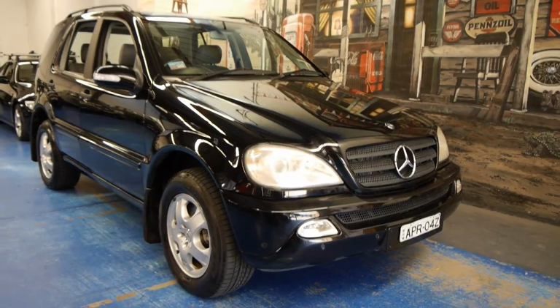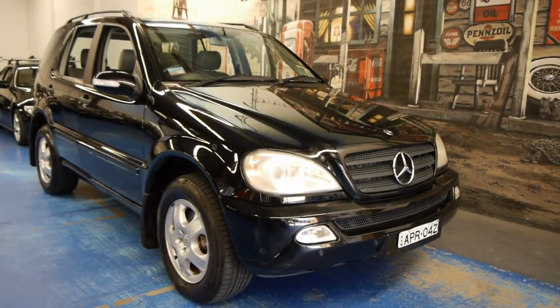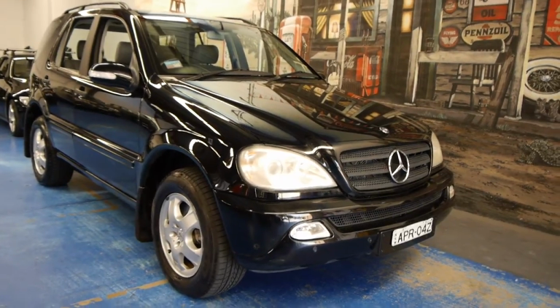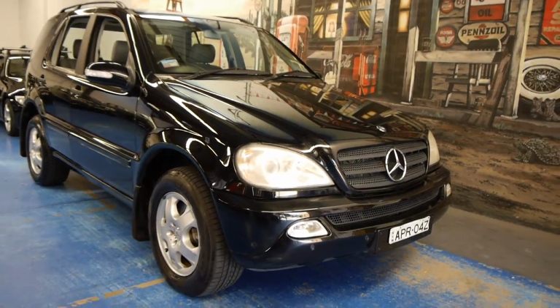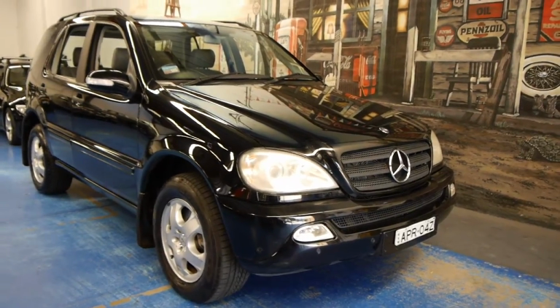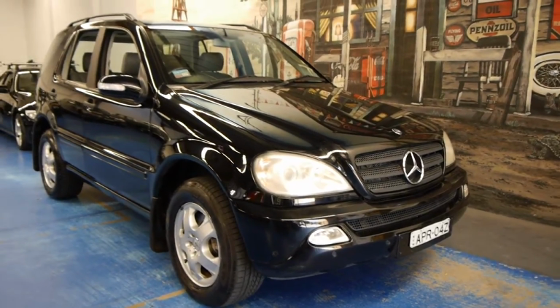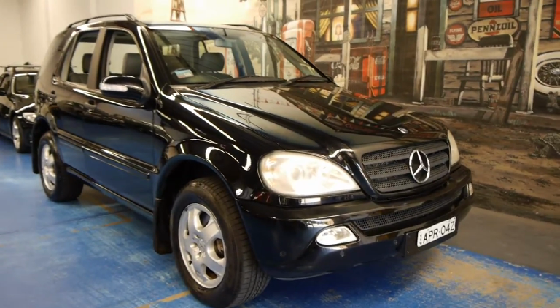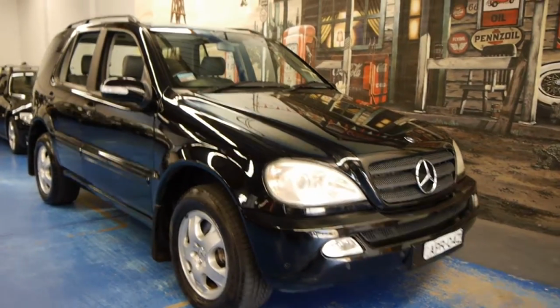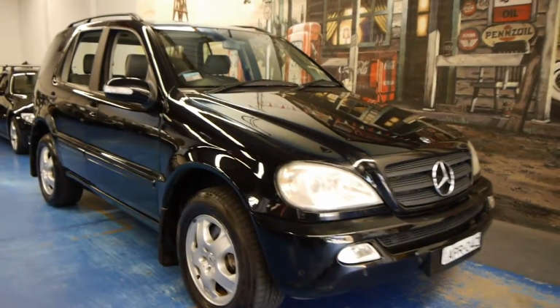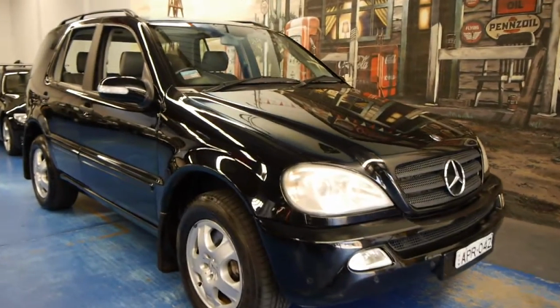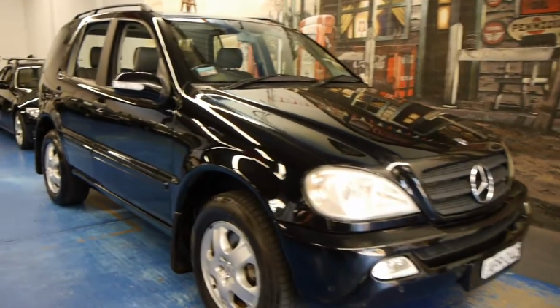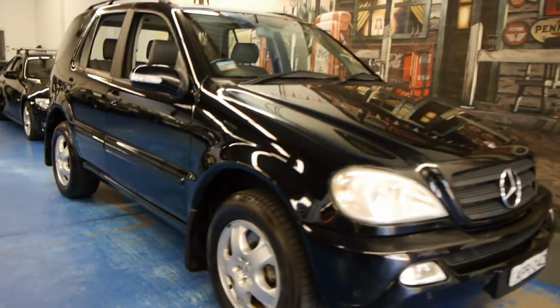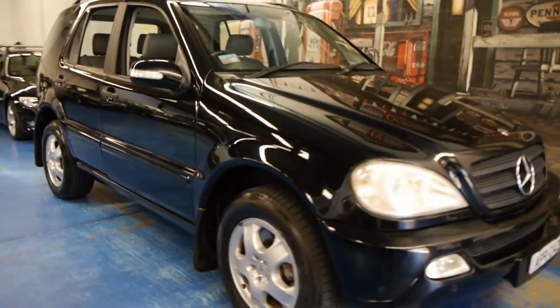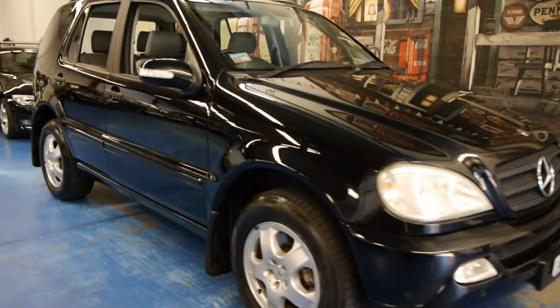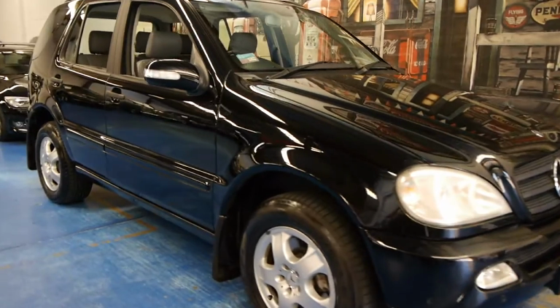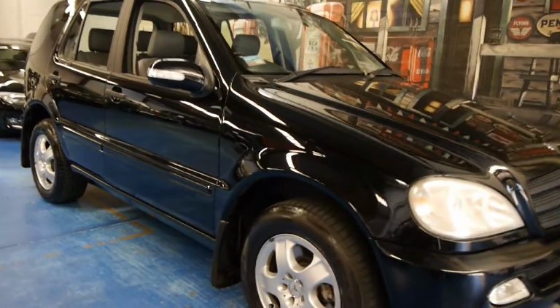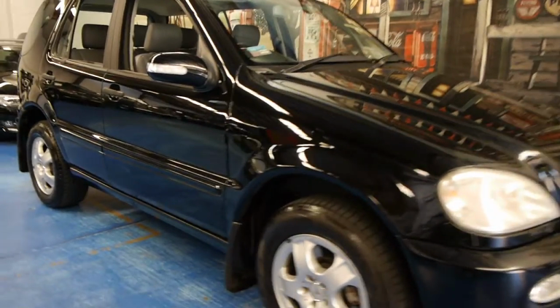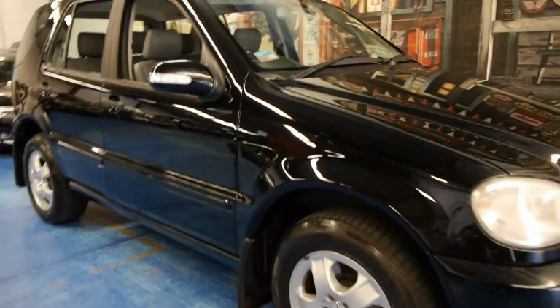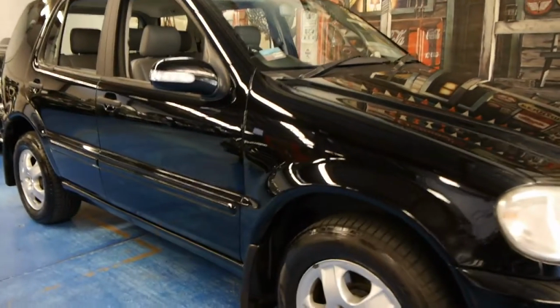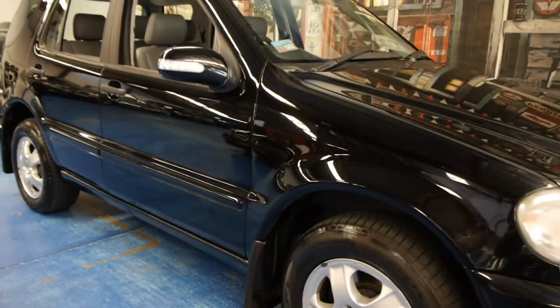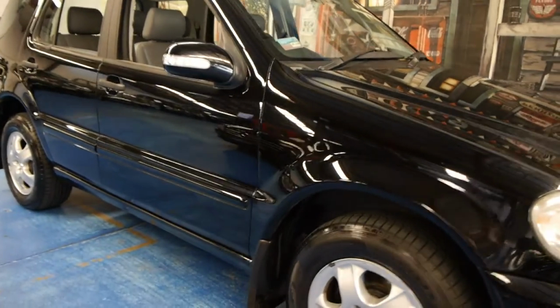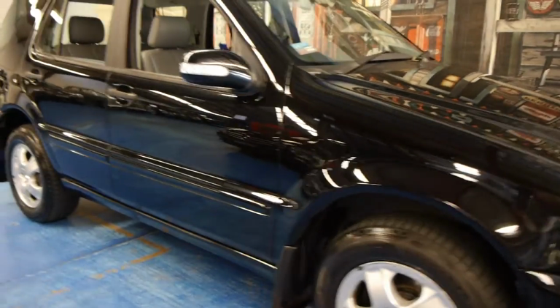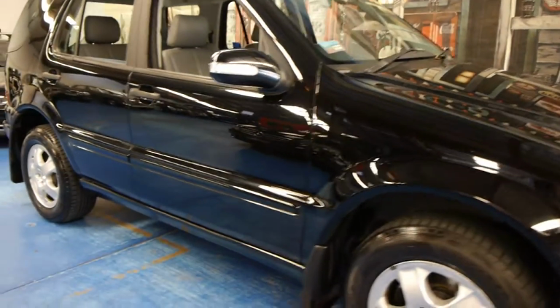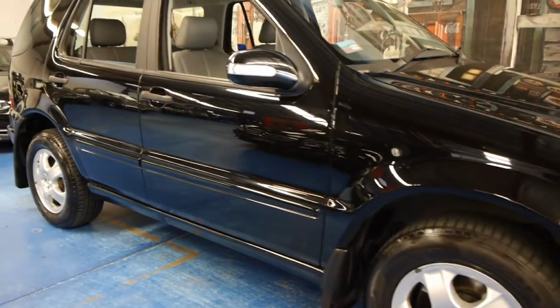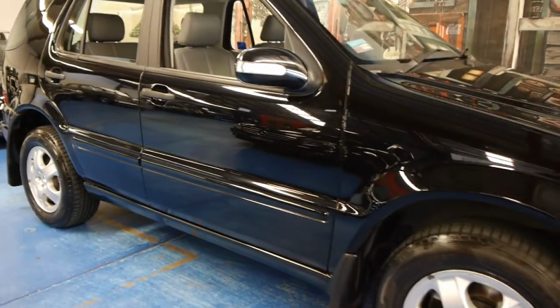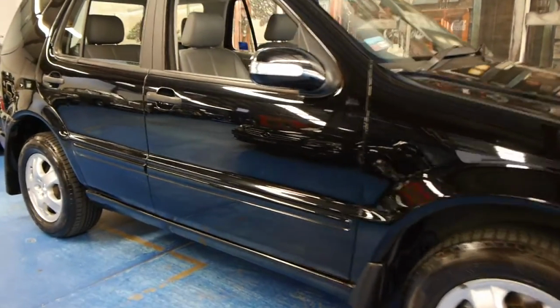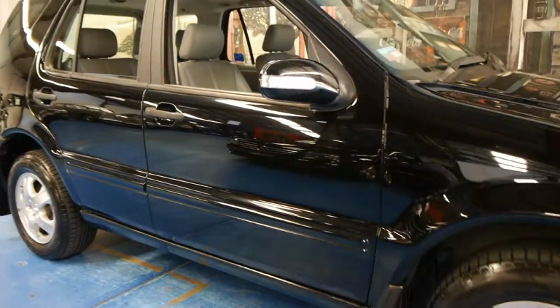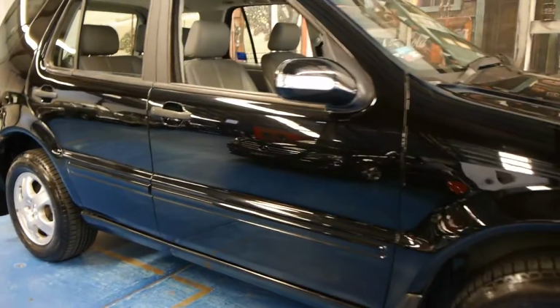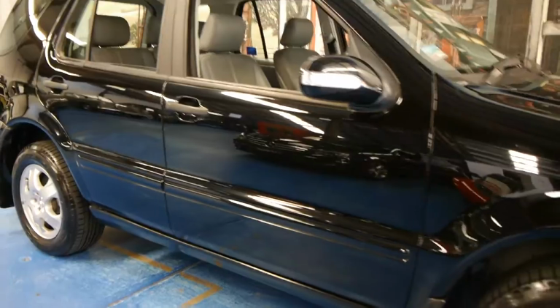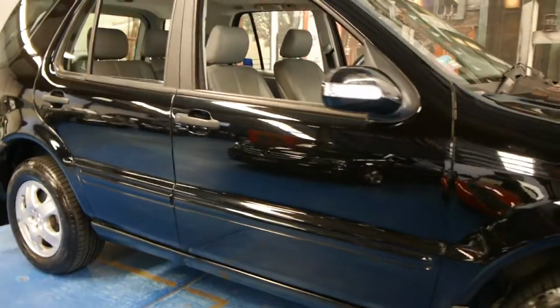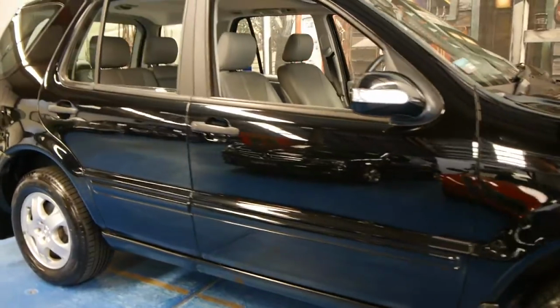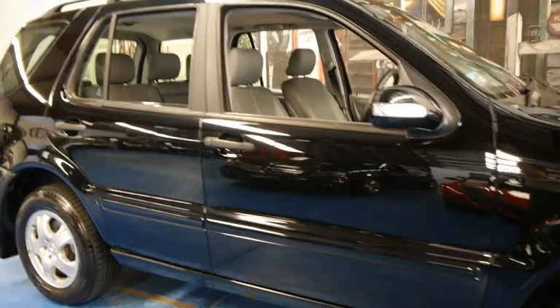Hi and welcome to the Old Timer Centre. My name is Philip Tarrant and today we have for you a late 2003 ML350.